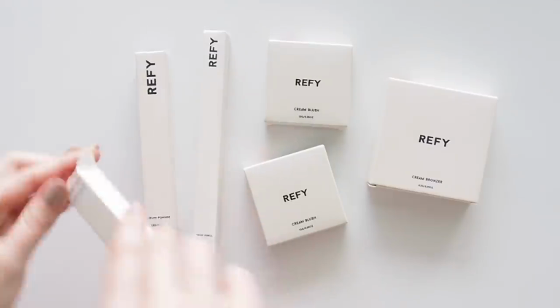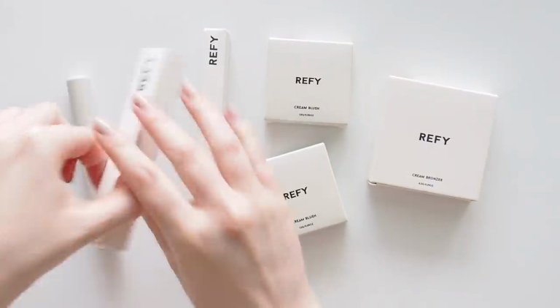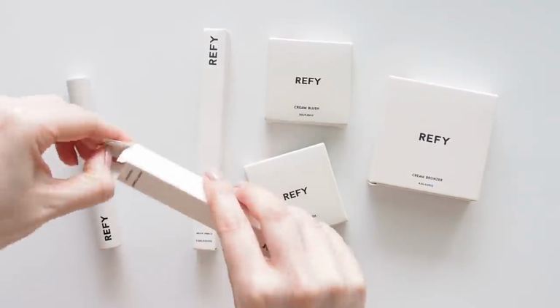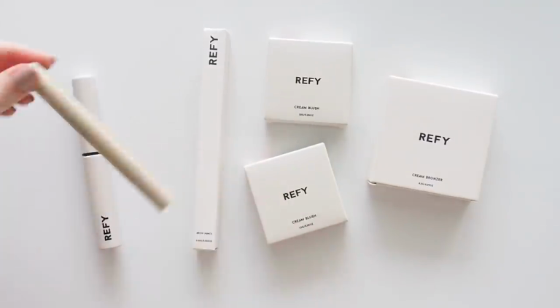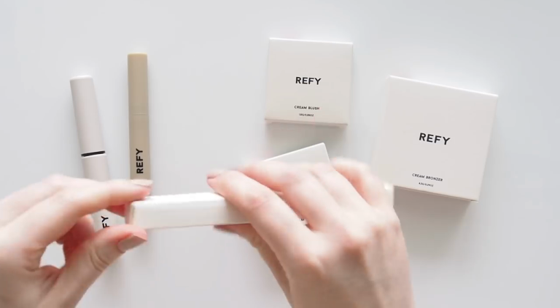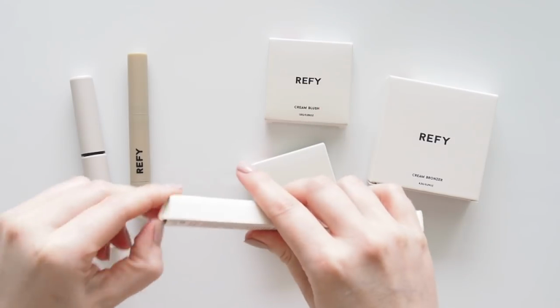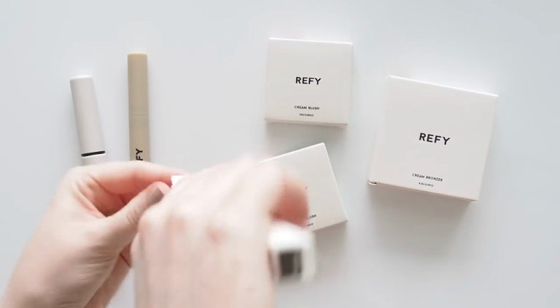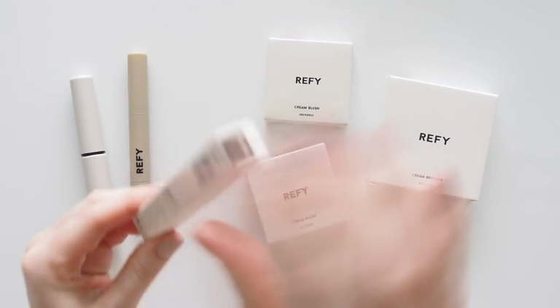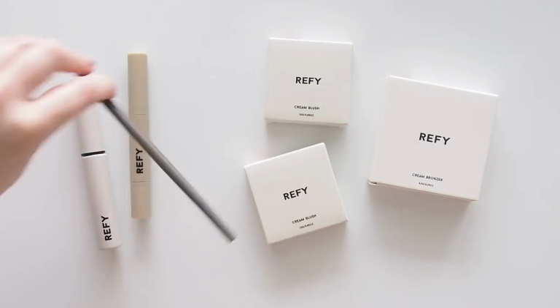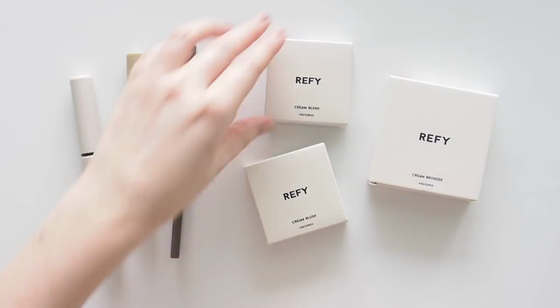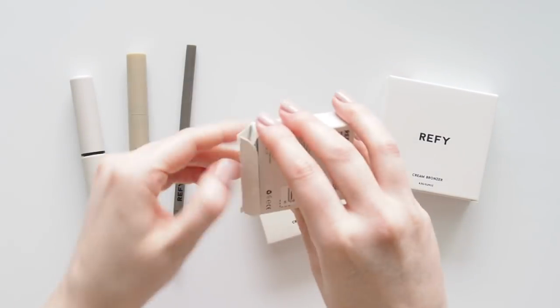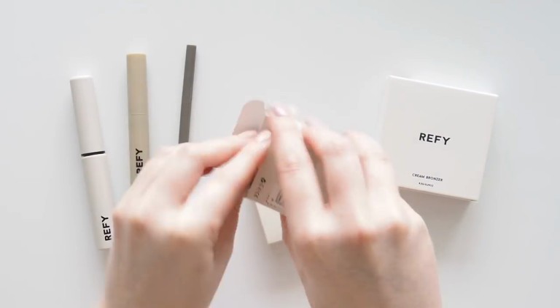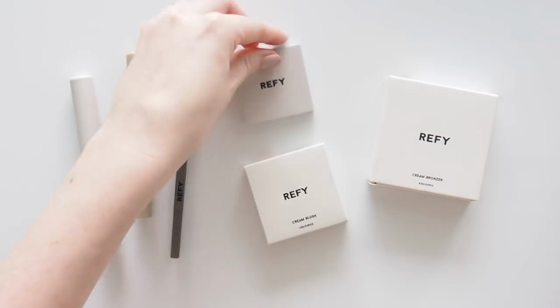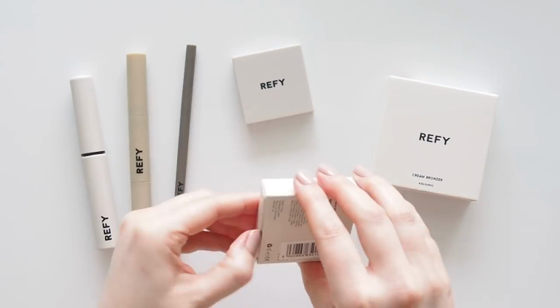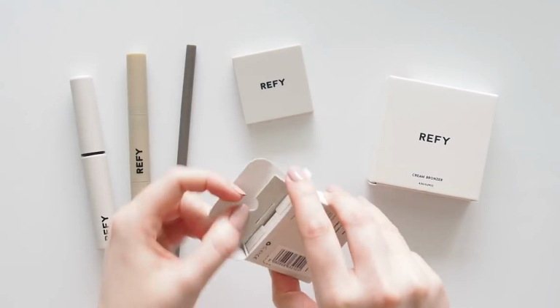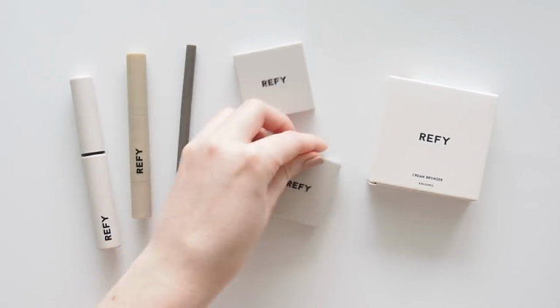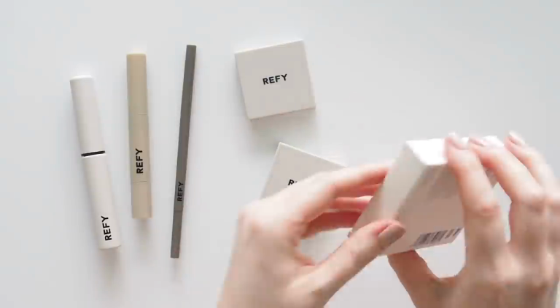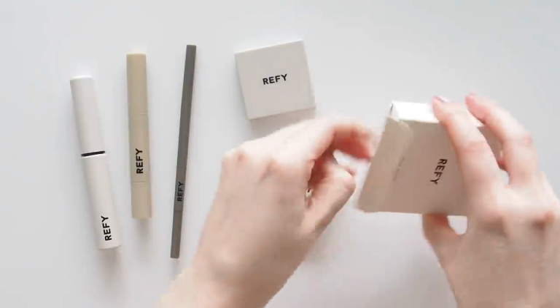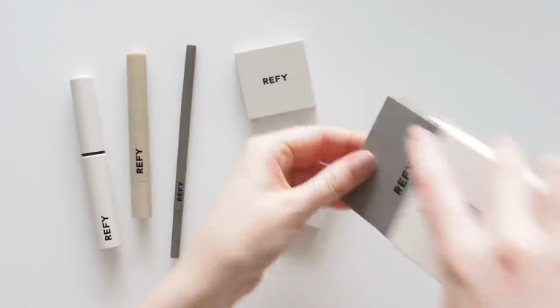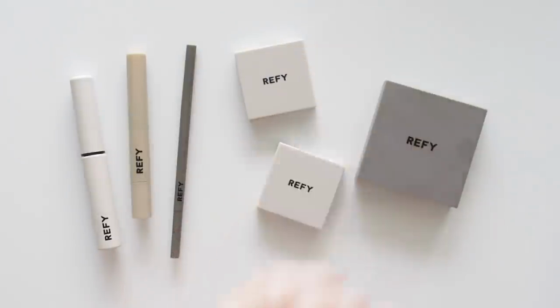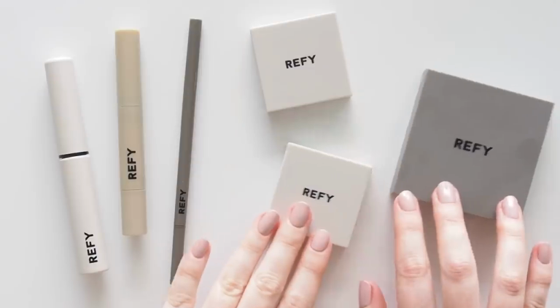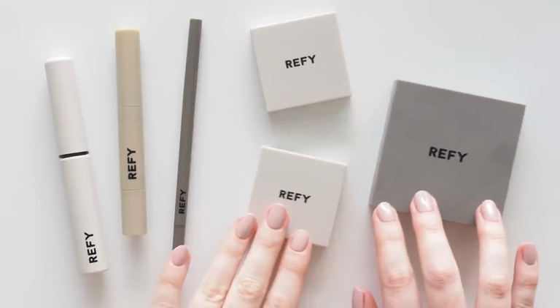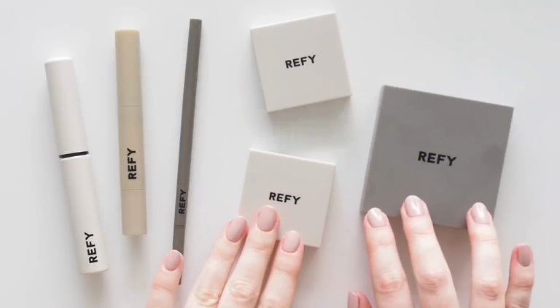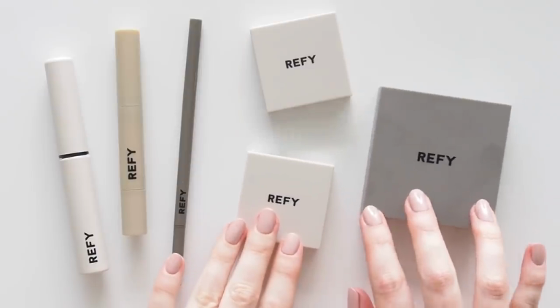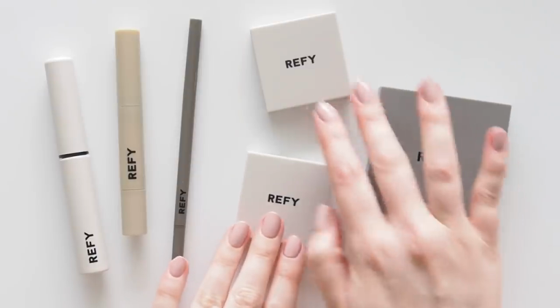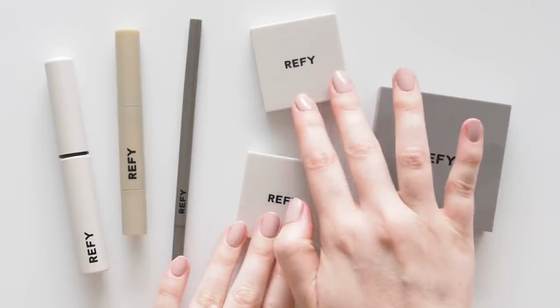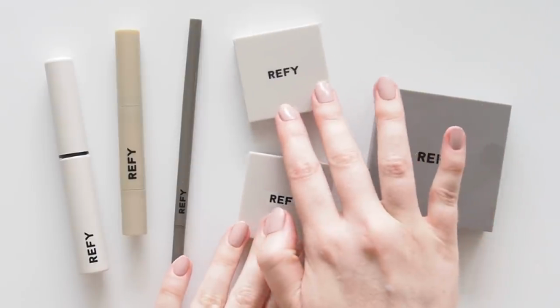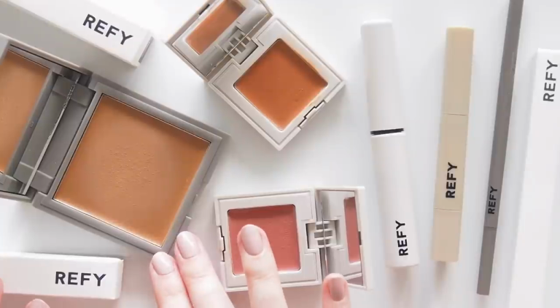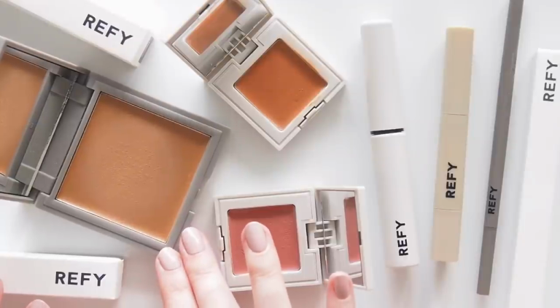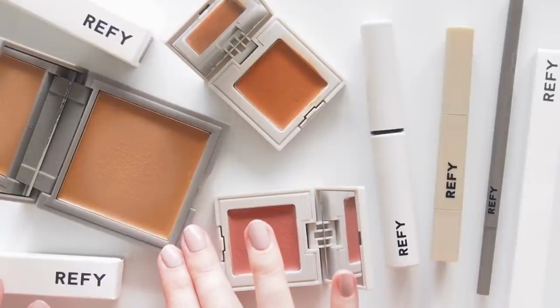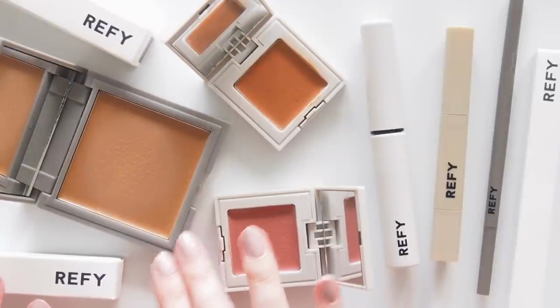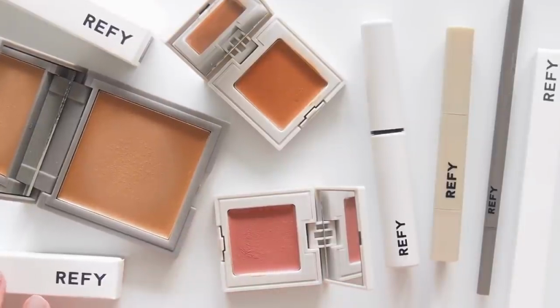After just six months on the market, Reface launched online at Sephora in June and at Selfridges just last week, in store and online. I picked up the brow collection in medium, cream bronzer in Sand and cream blush in Malaya and Citrine.